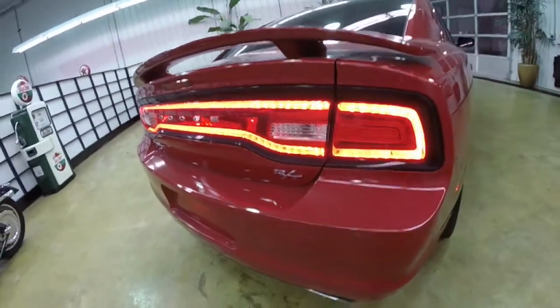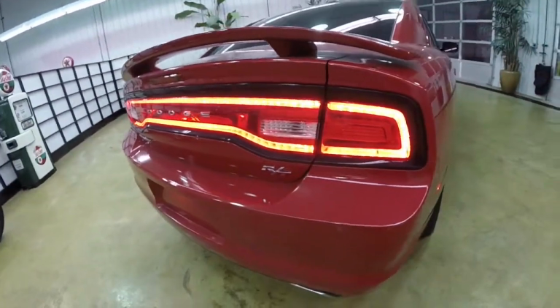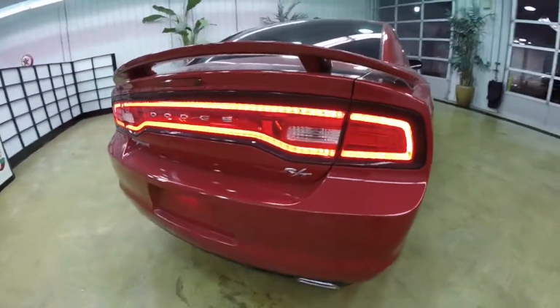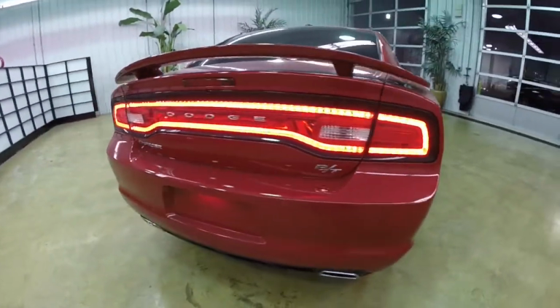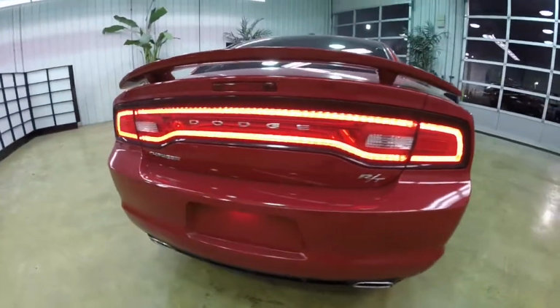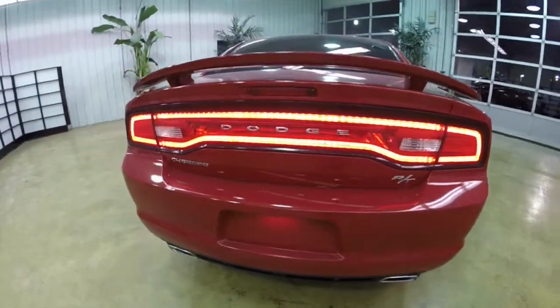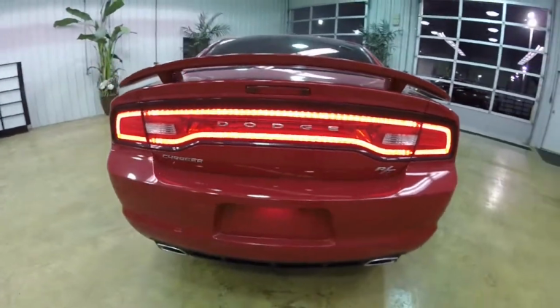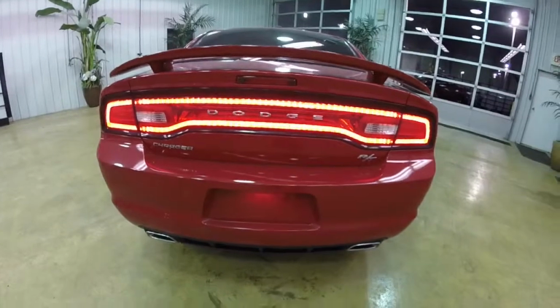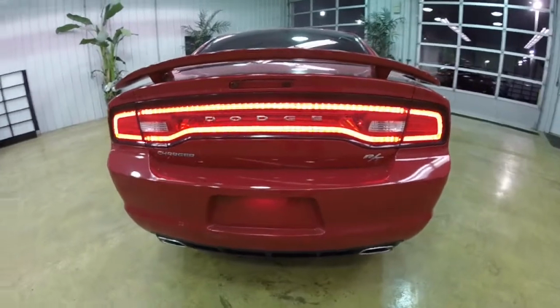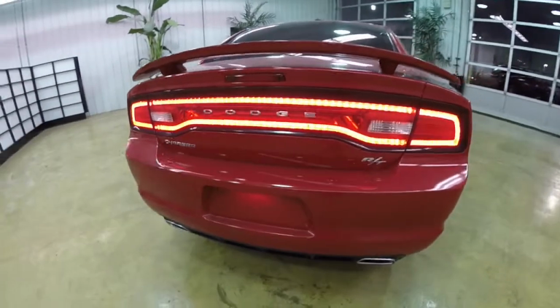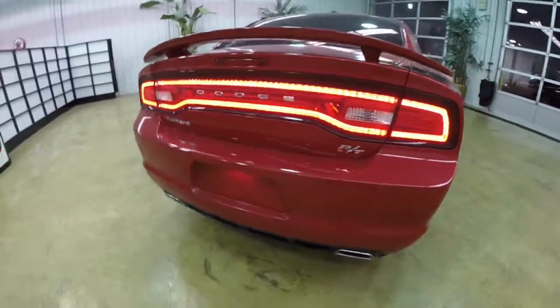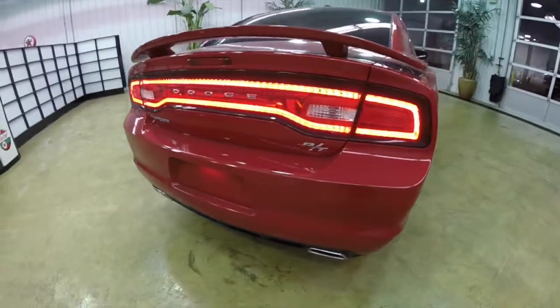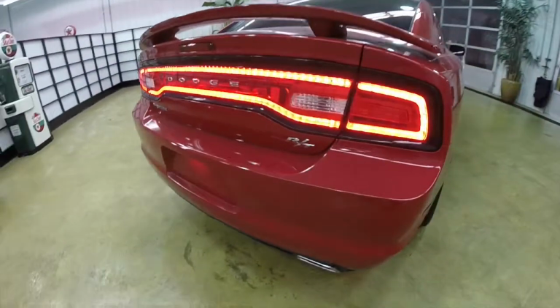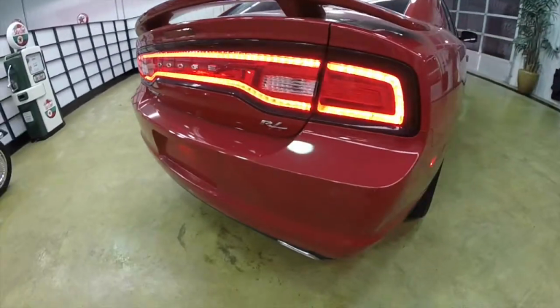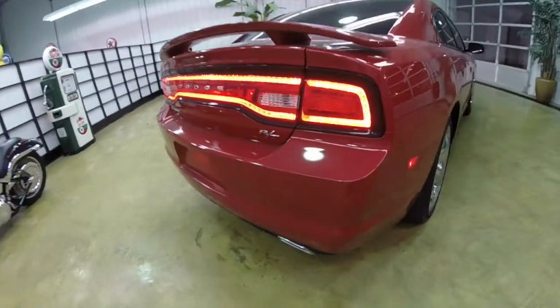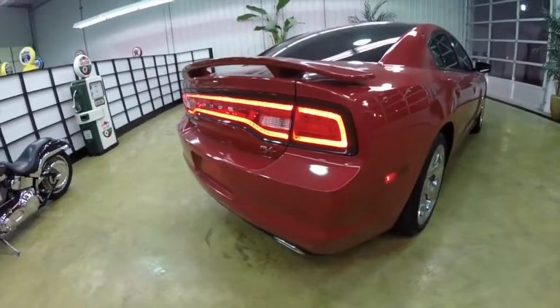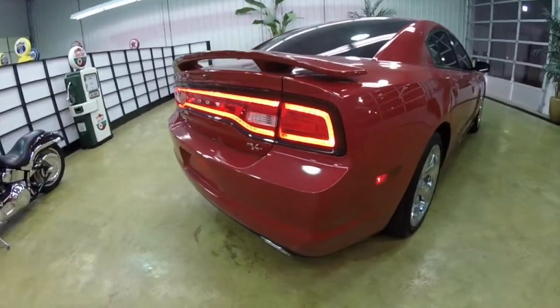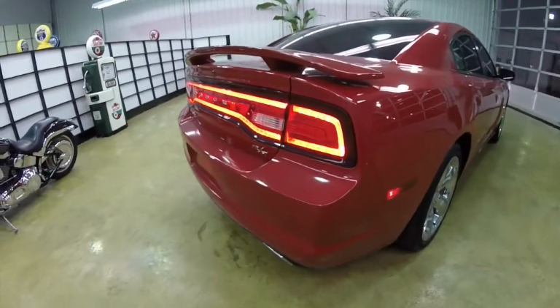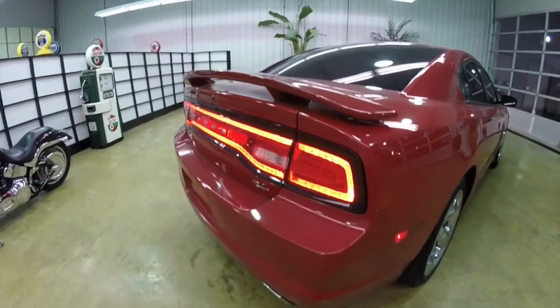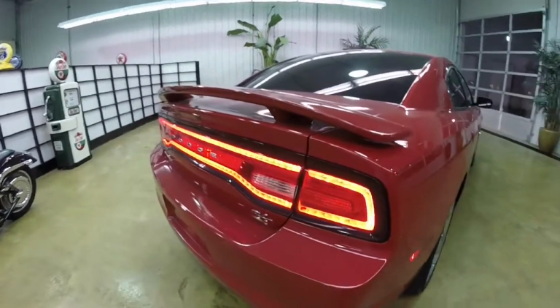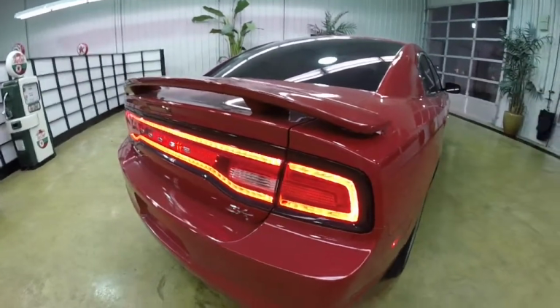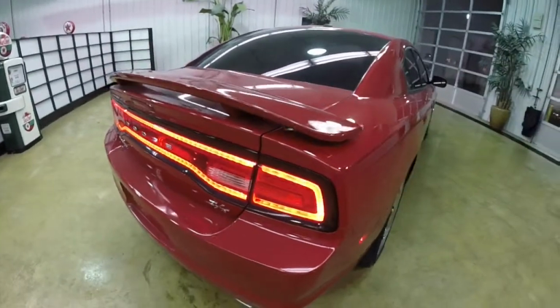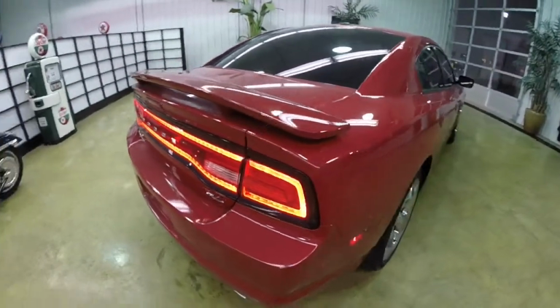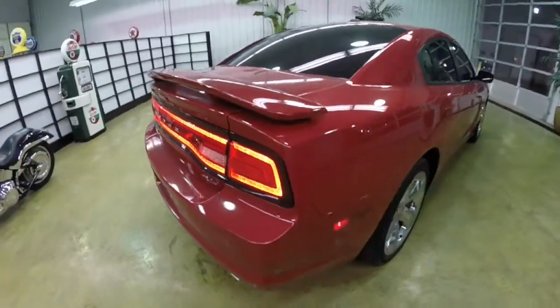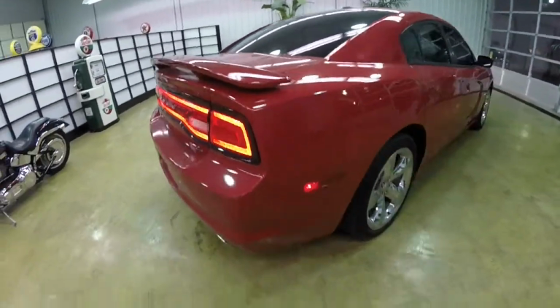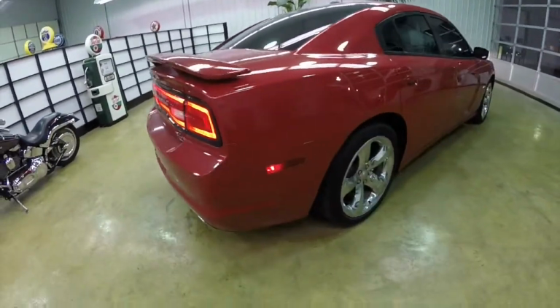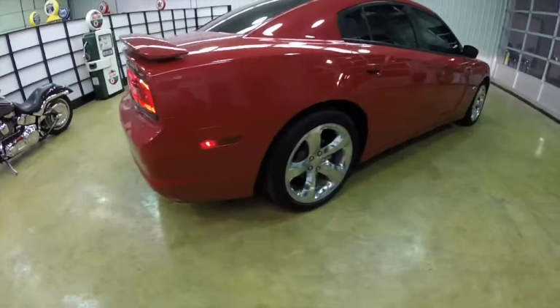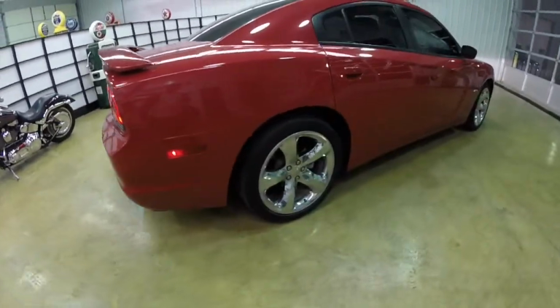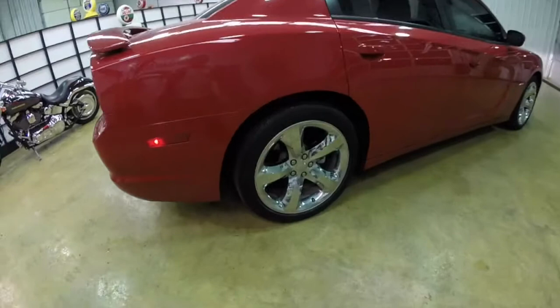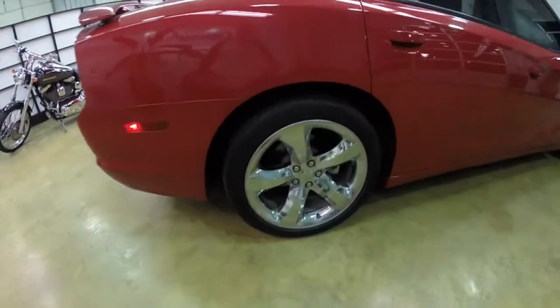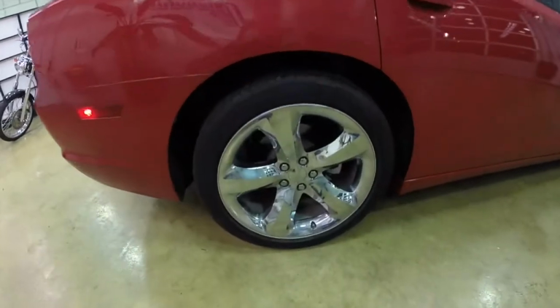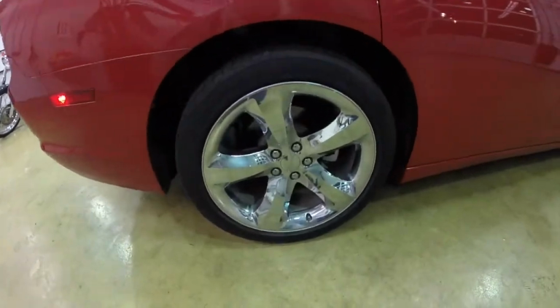It does have the iconic Dodge racetrack LED tail lights, rear park sense parking assist, park view backup camera, and the 20-inch chrome aluminum wheels.